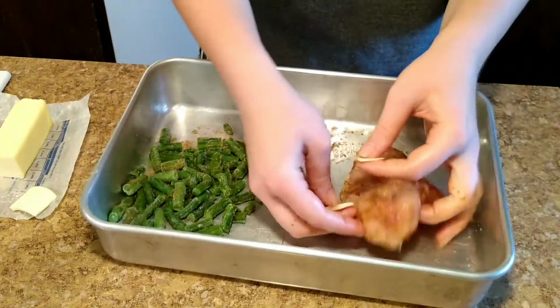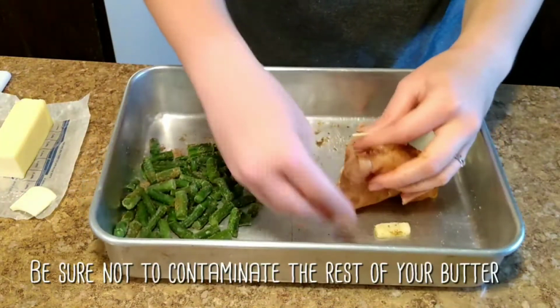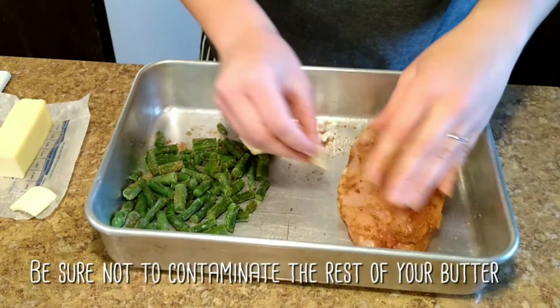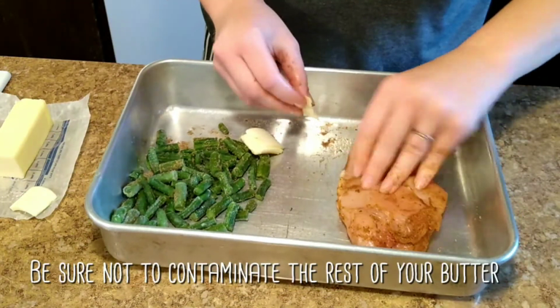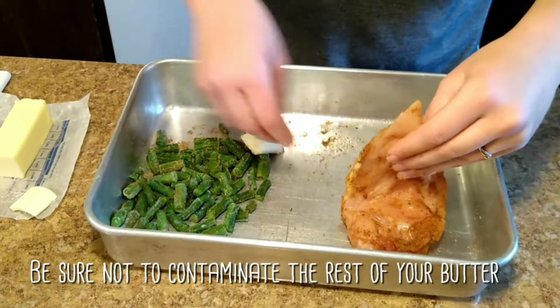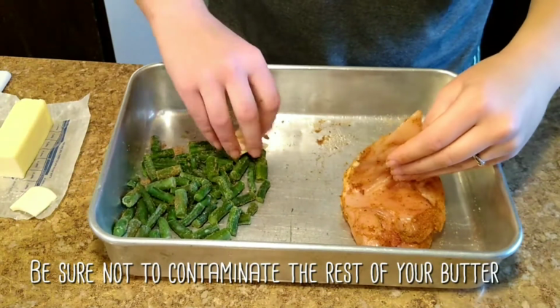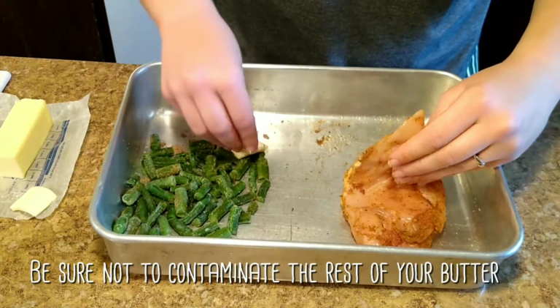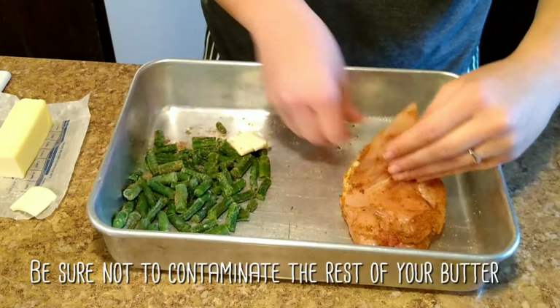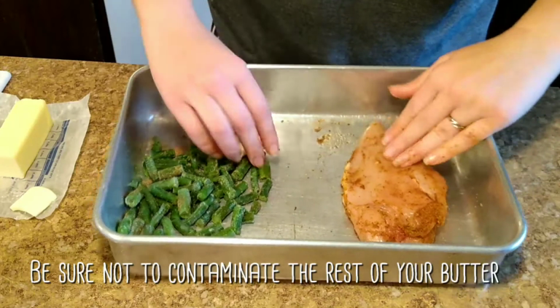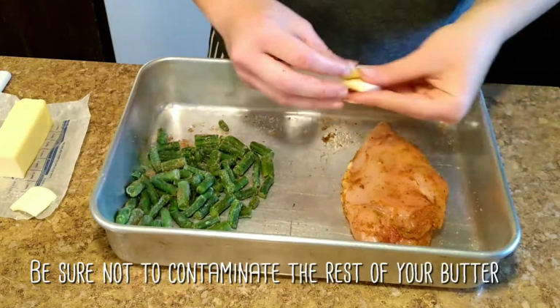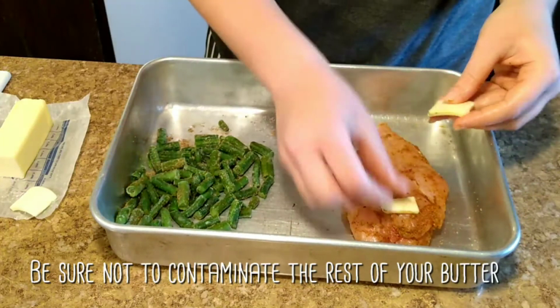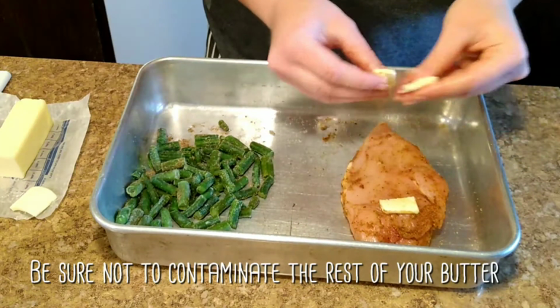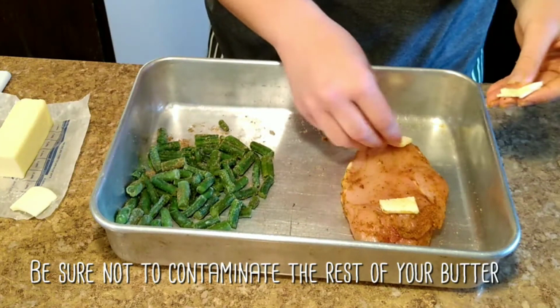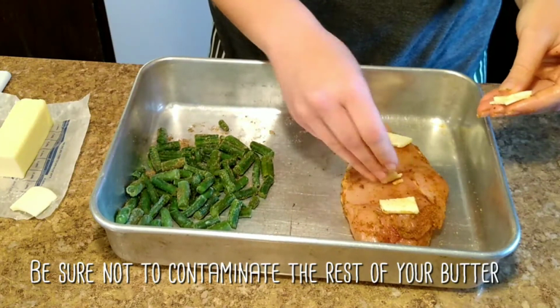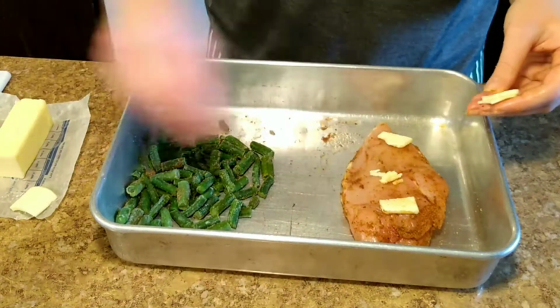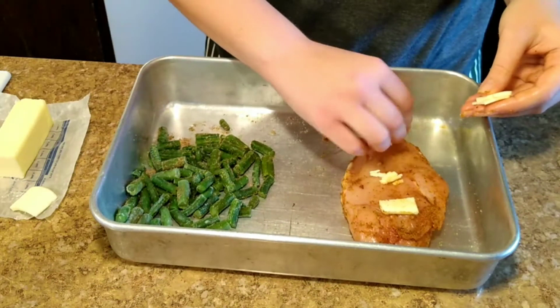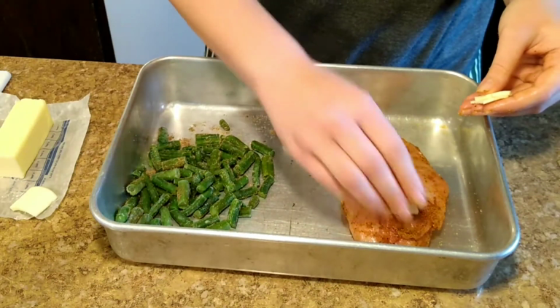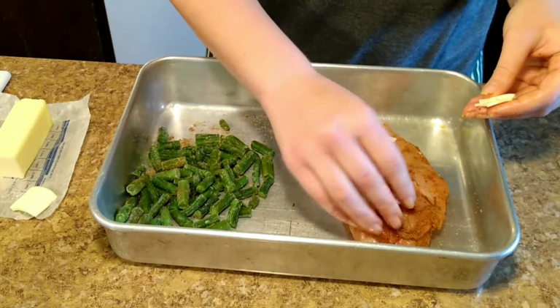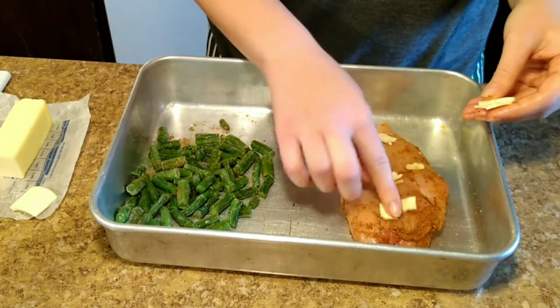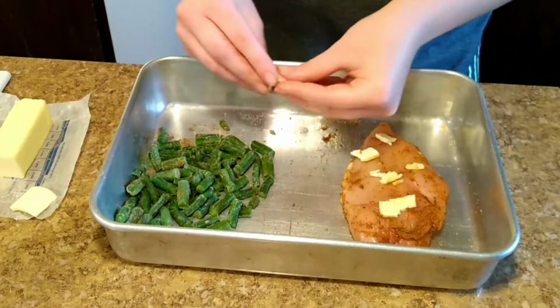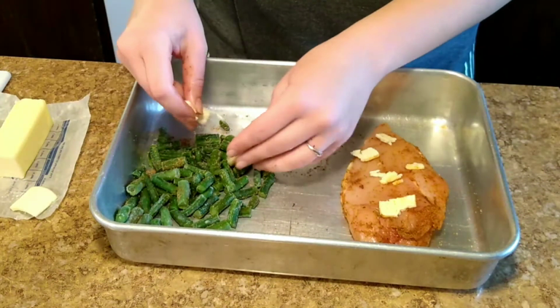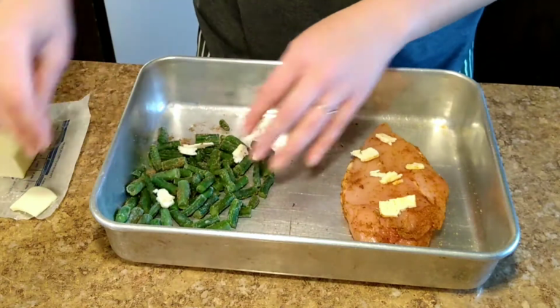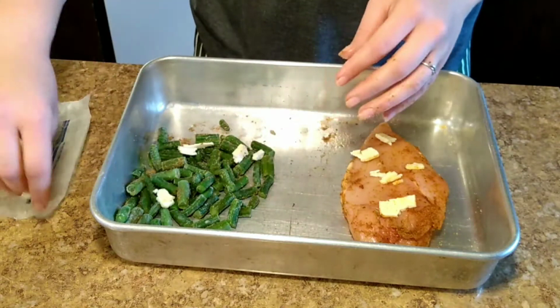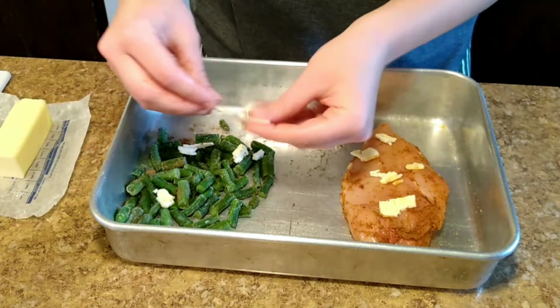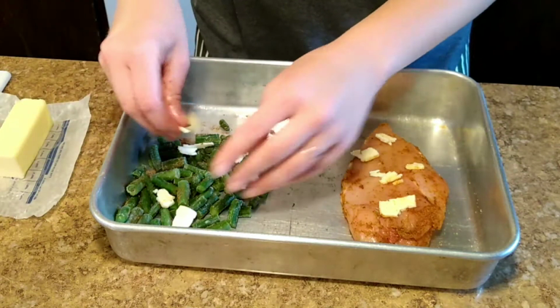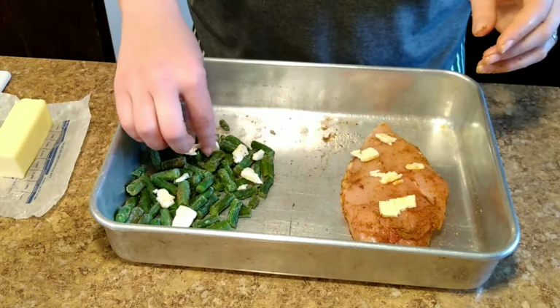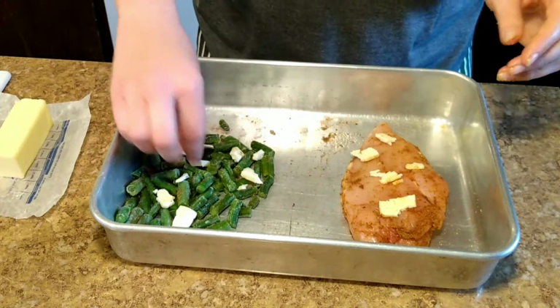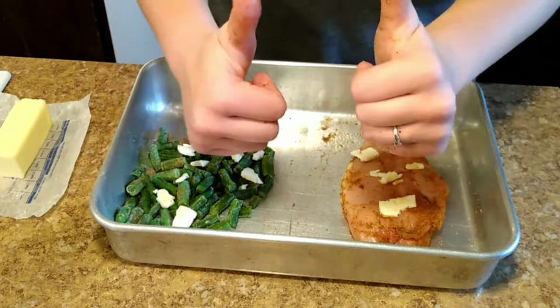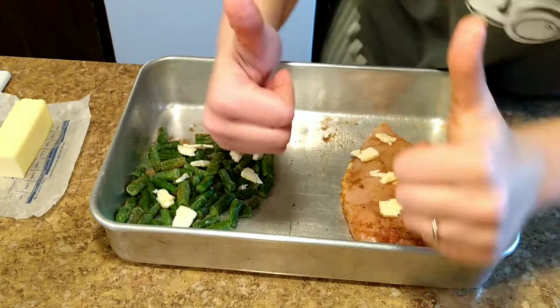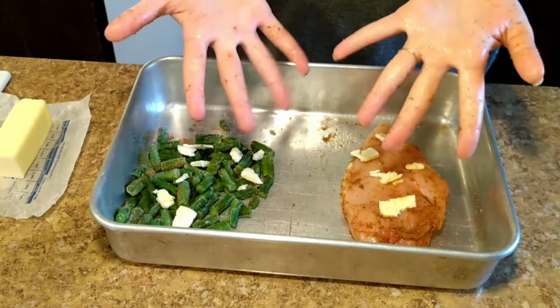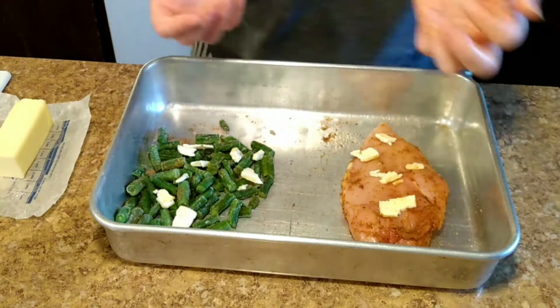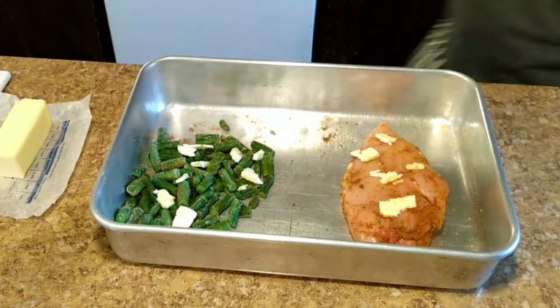Mix it all around, rub it down, and then put some butter below the chicken breast and above the chicken breast to keep it nice and moist. Then put some butter over with the green beans as well.